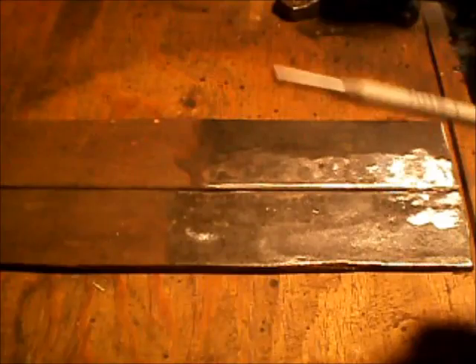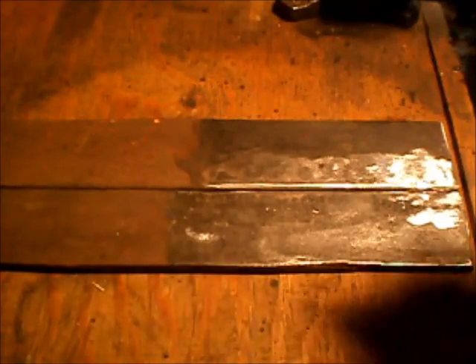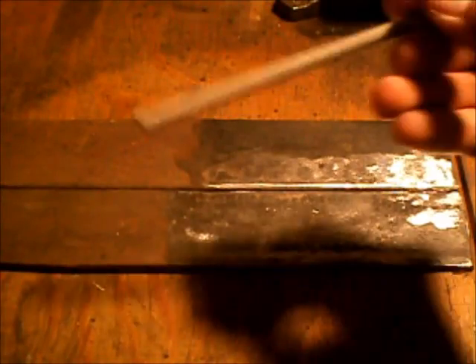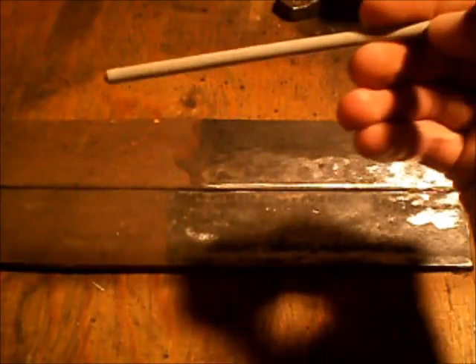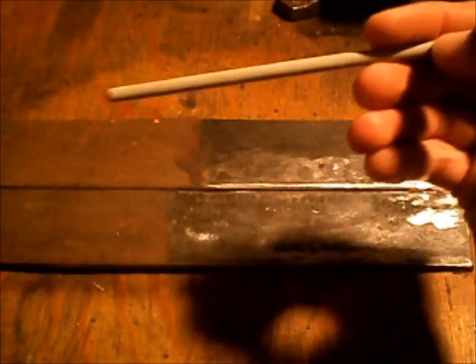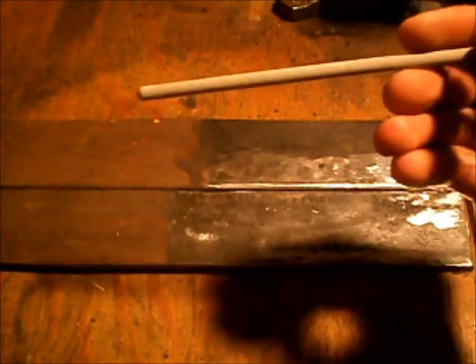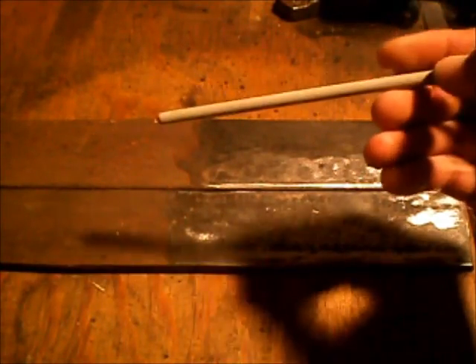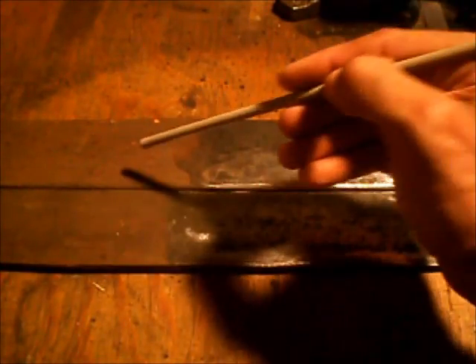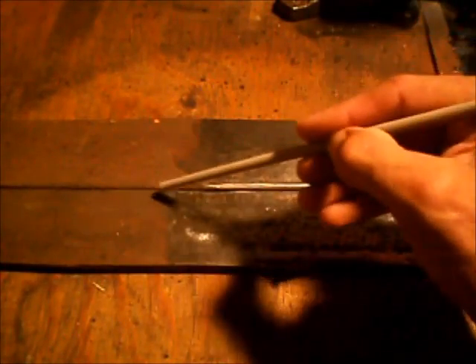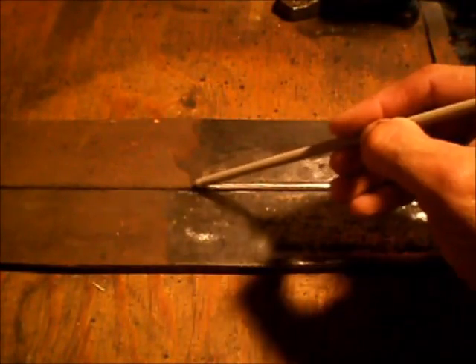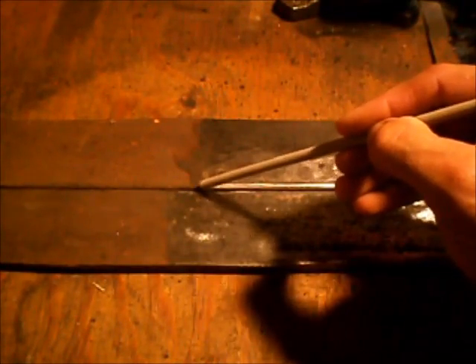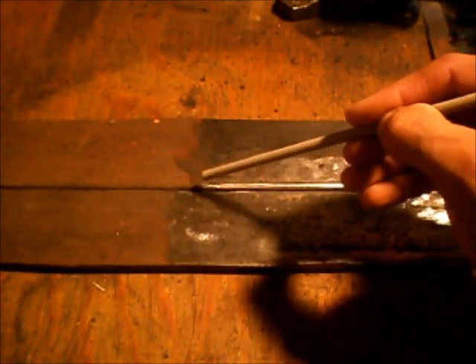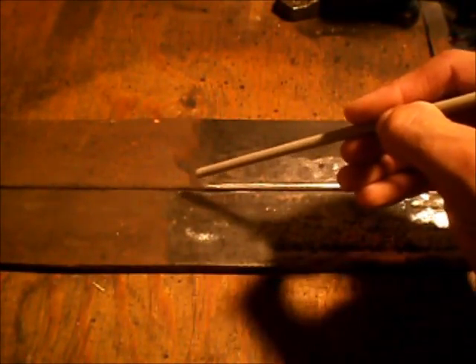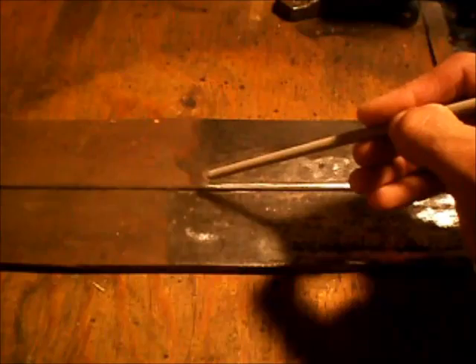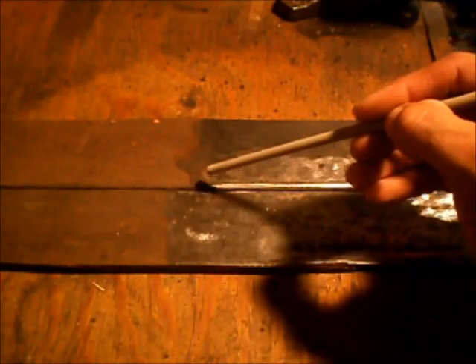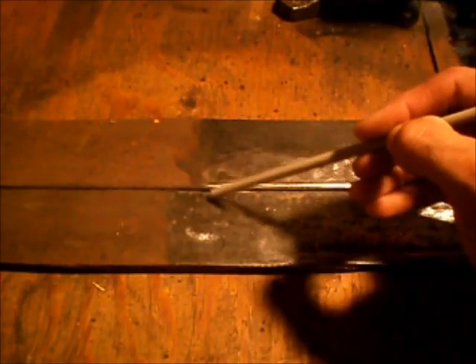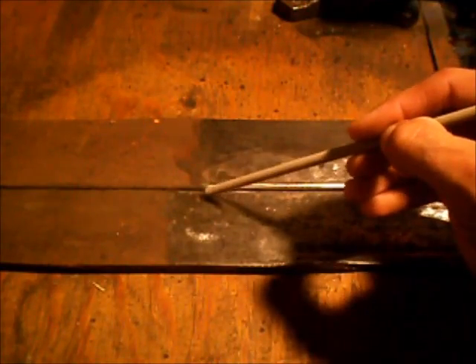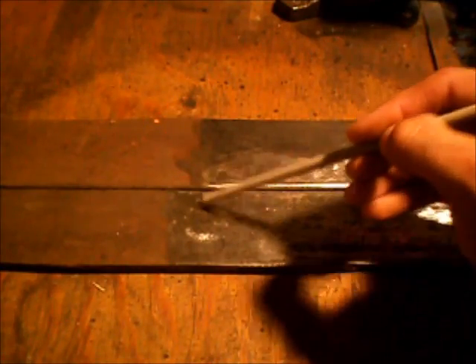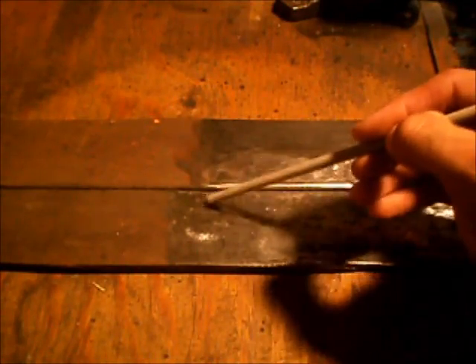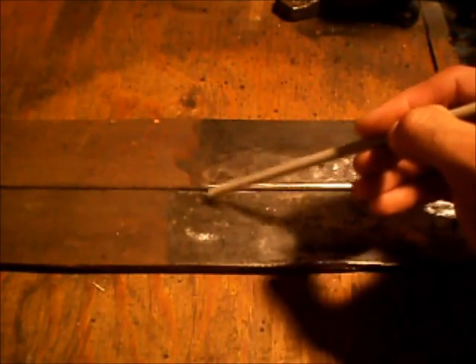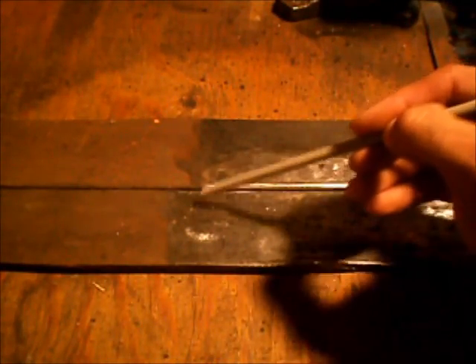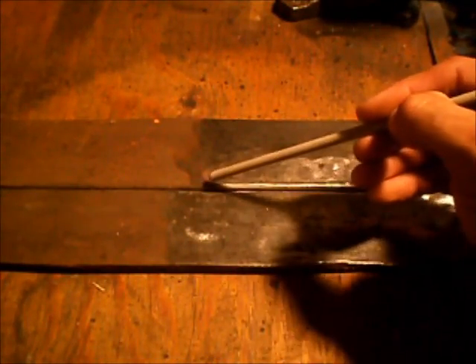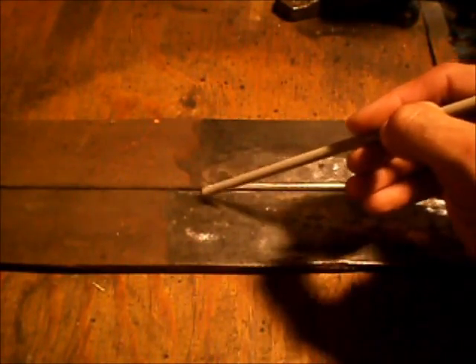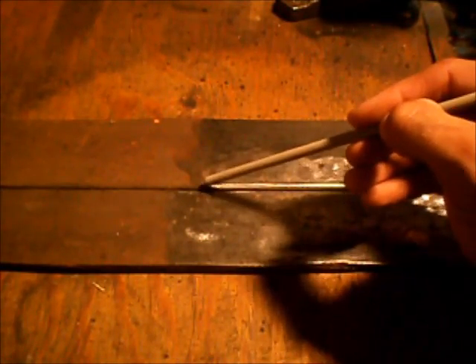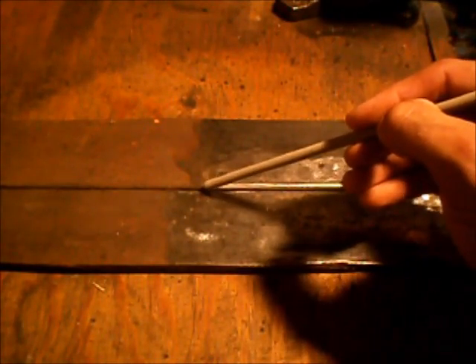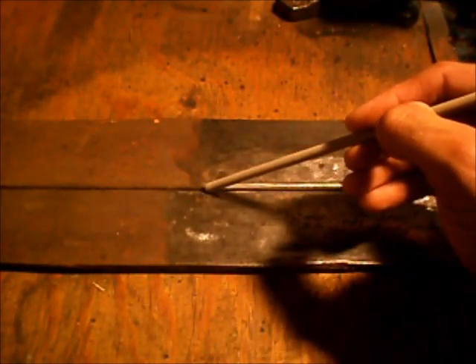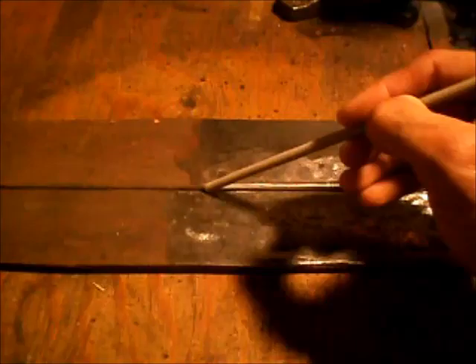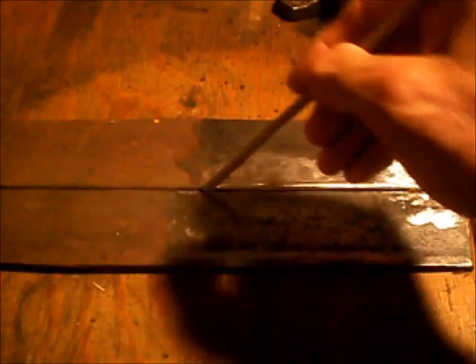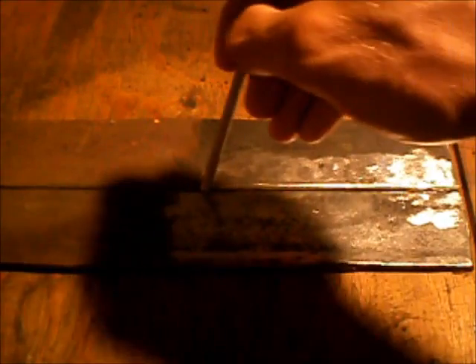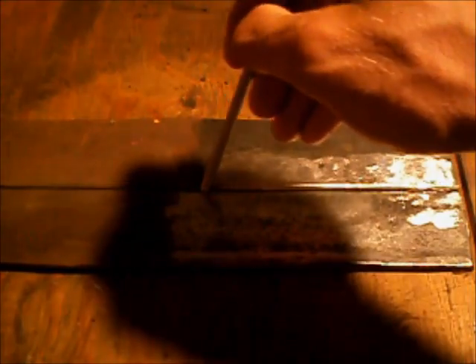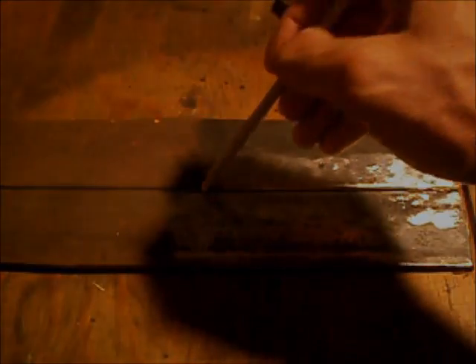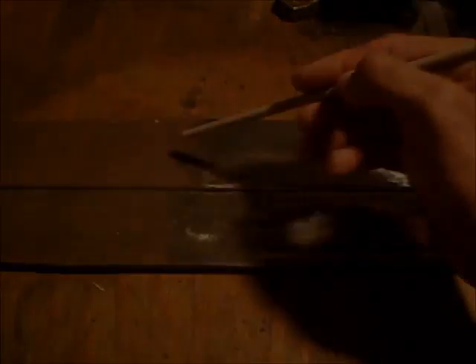Hold the electrode off the metal approximately the same thickness as the electrode itself — so for a one-eighth inch electrode, that's approximately one-eighth of an inch. If you hold it too far above the metal, you're going to see the arc jump back and forth. If you go too close, you may actually burn through the base metal.